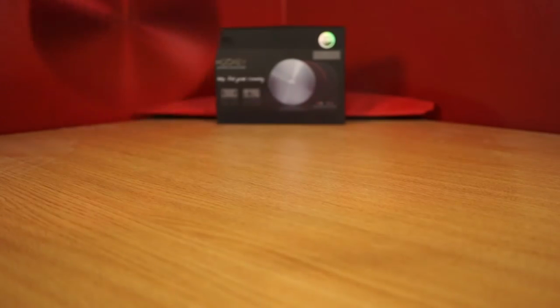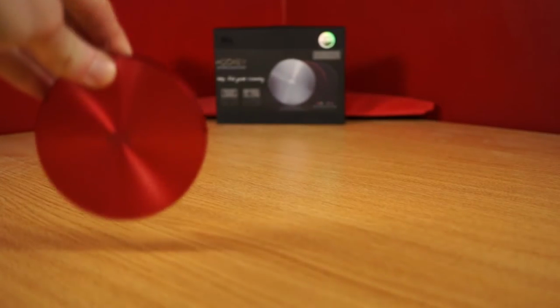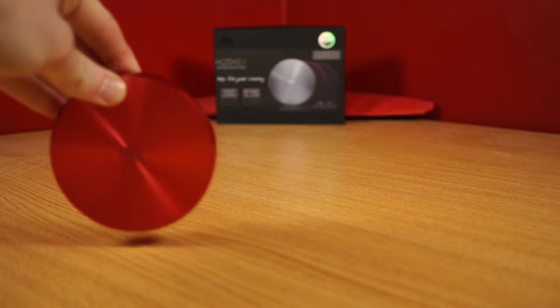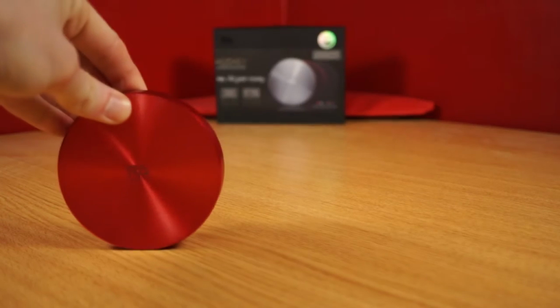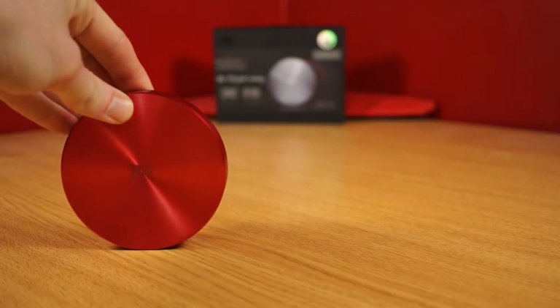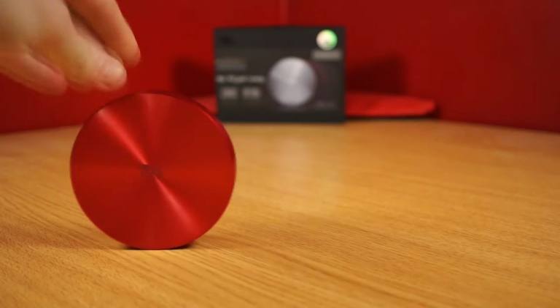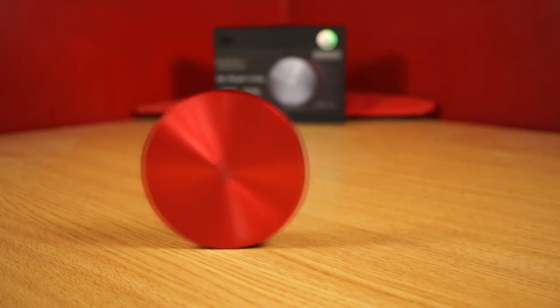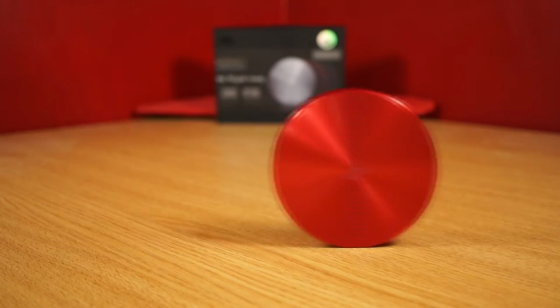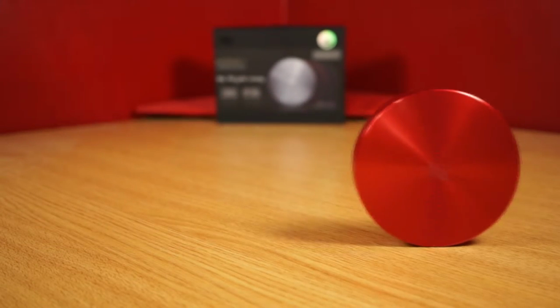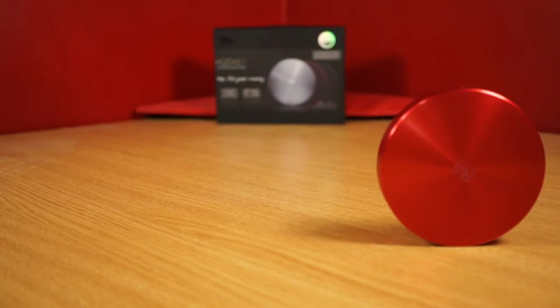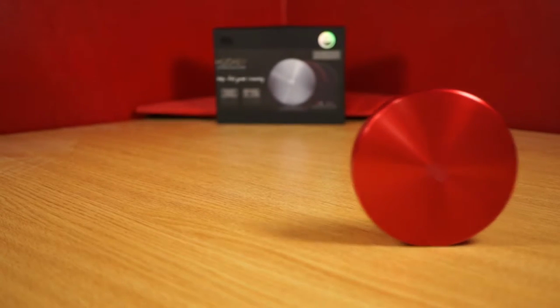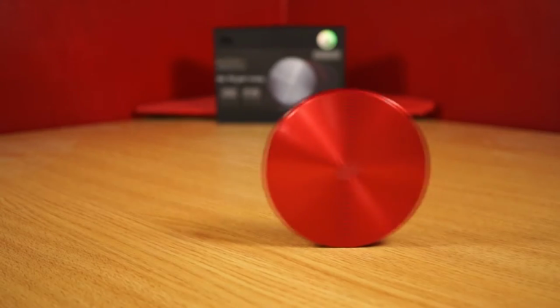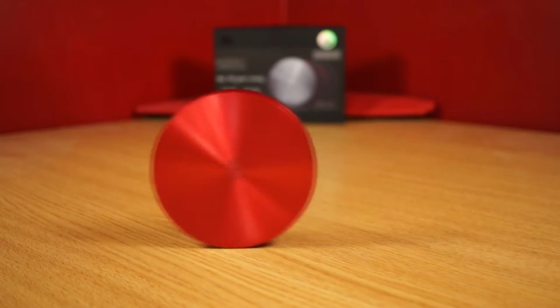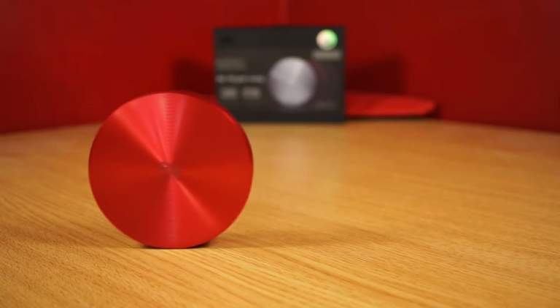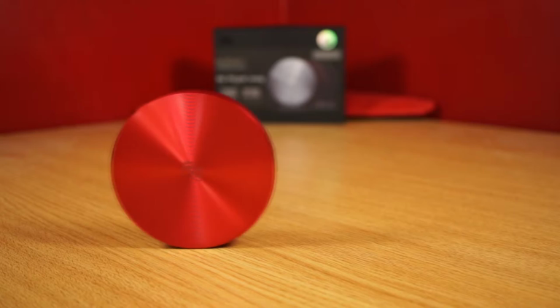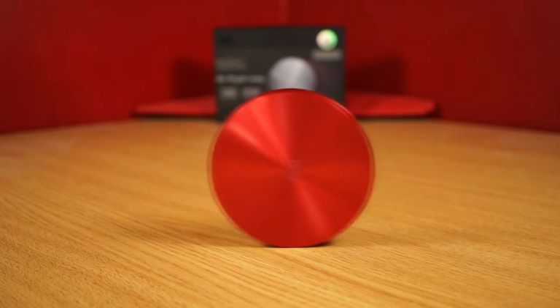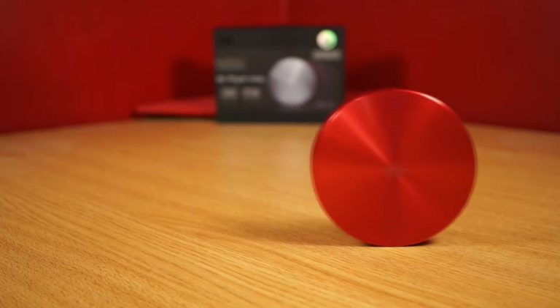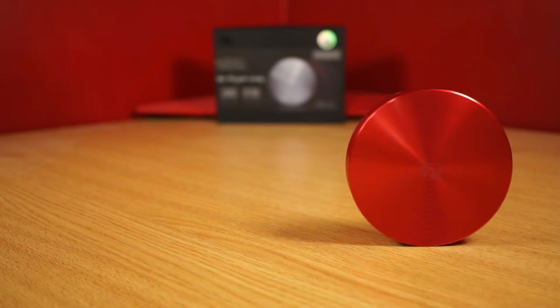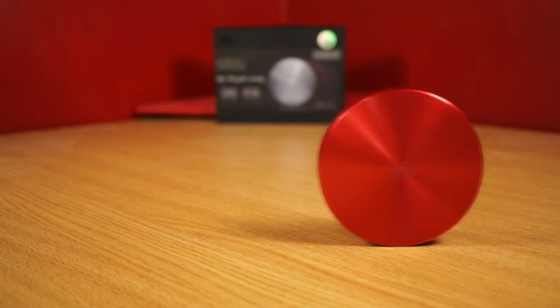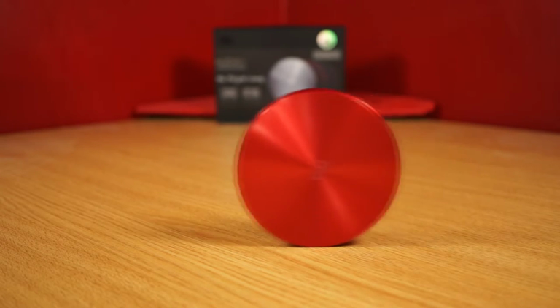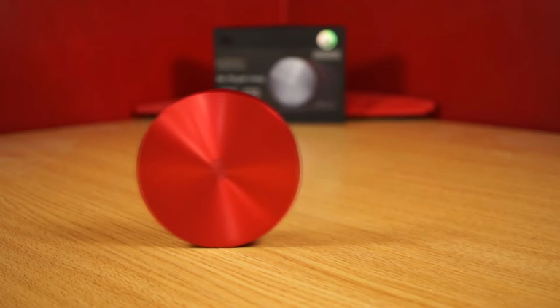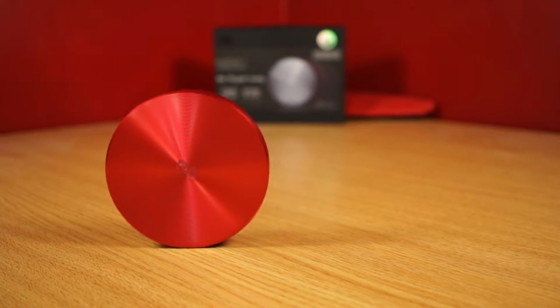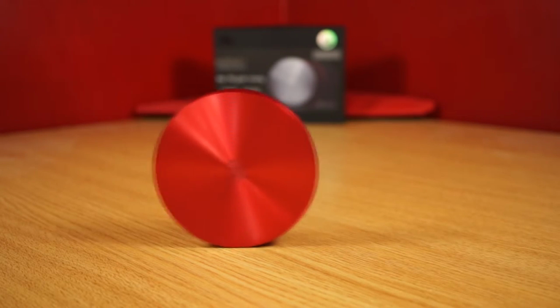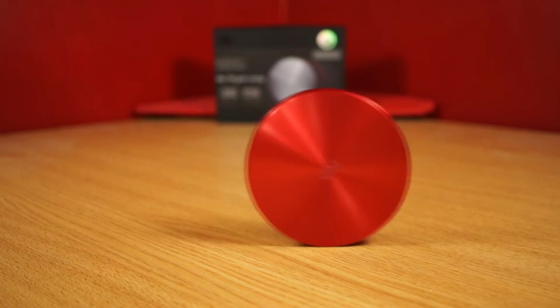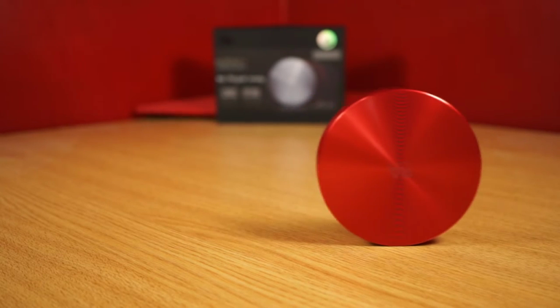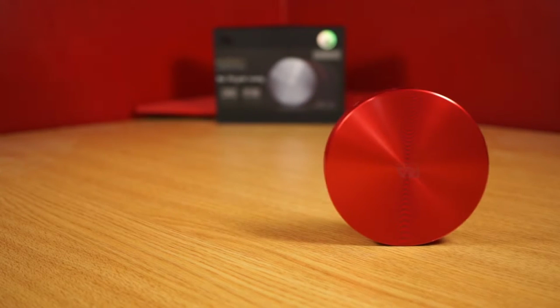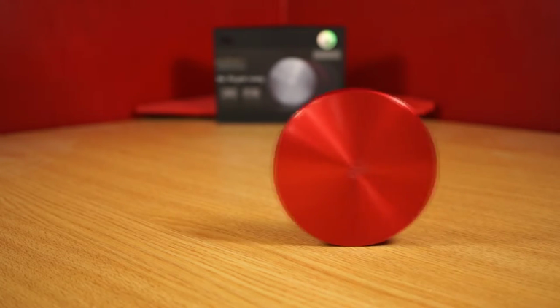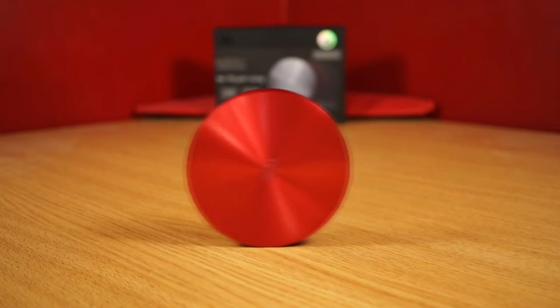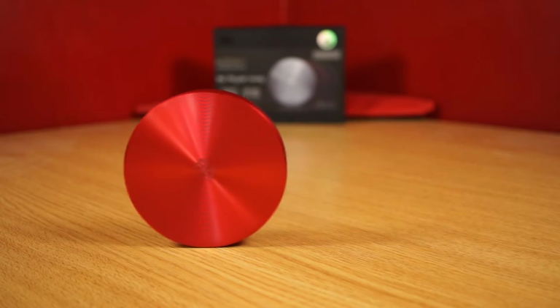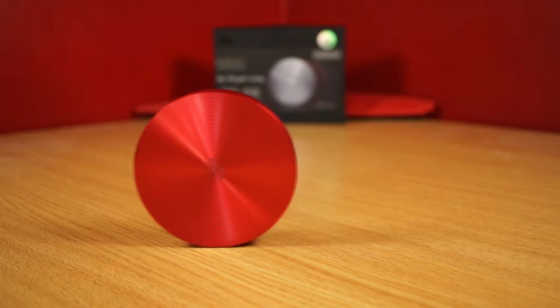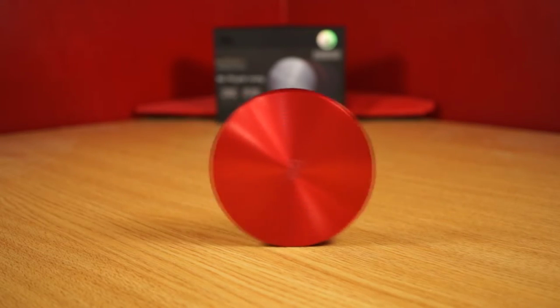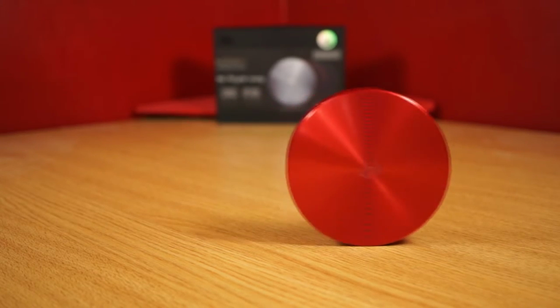Within my experience of using this powerbank, it charged my smartphones and other devices rather quickly, and it appears the battery capacity is as advertised. Even after the product hadn't been in use for a couple of weeks, it seemed to hold its power with very little discharge.